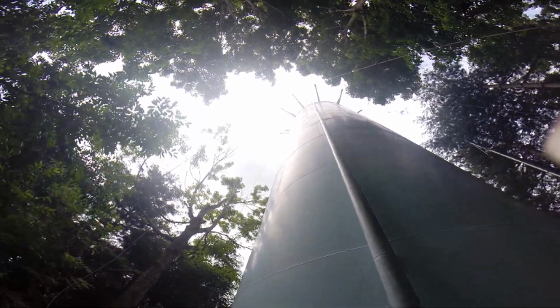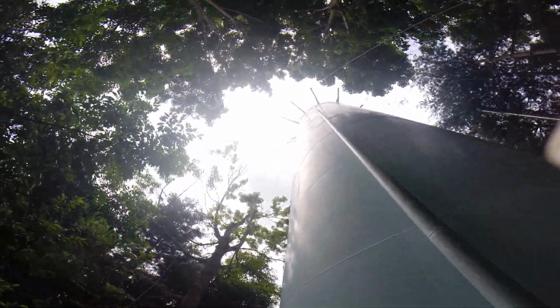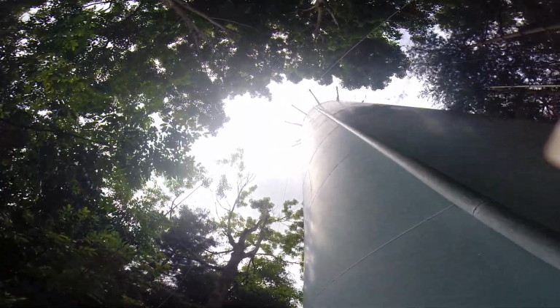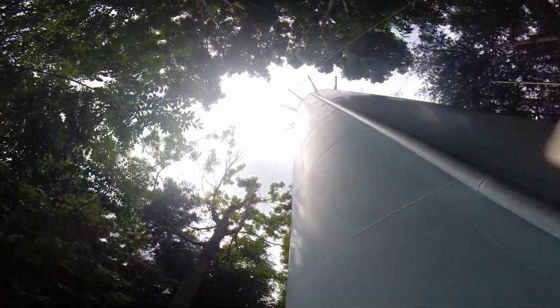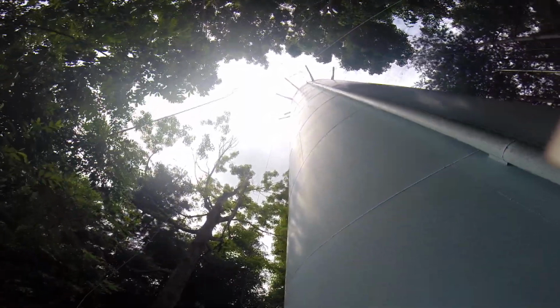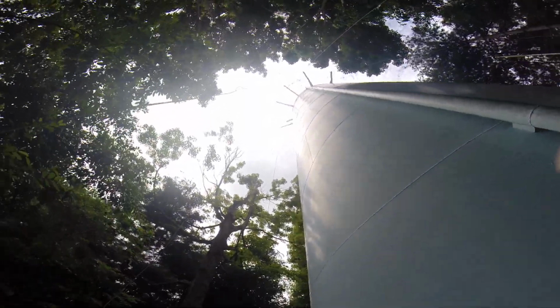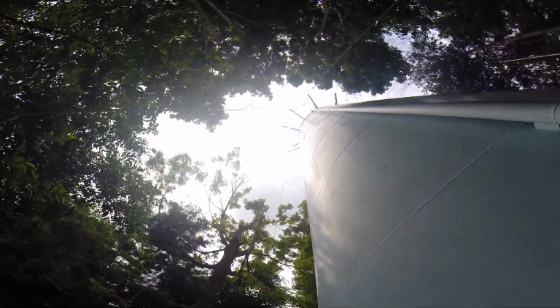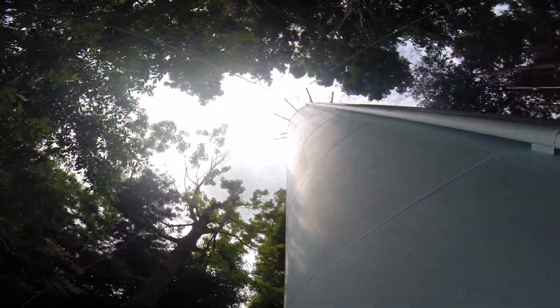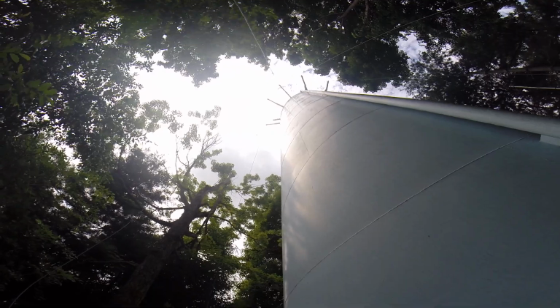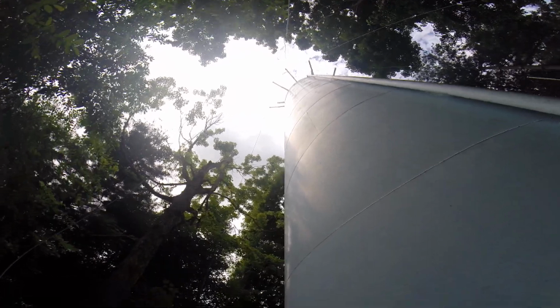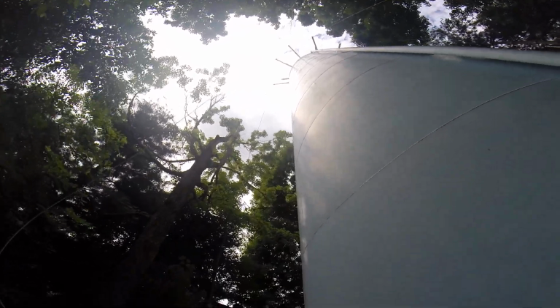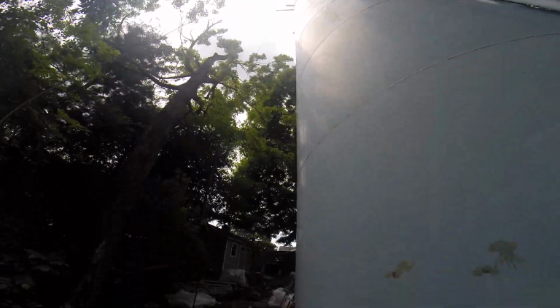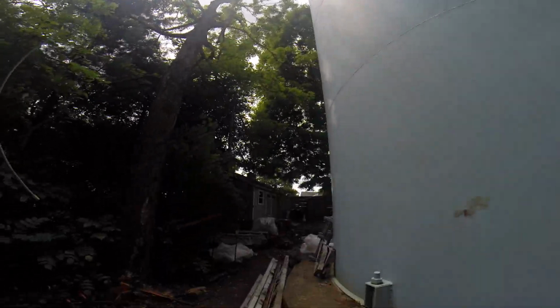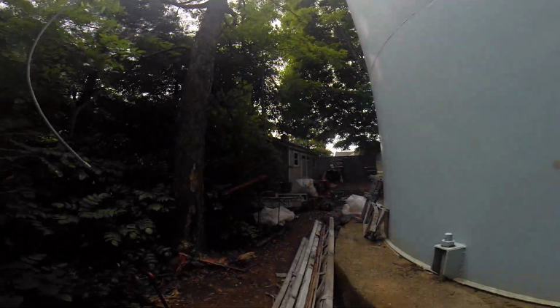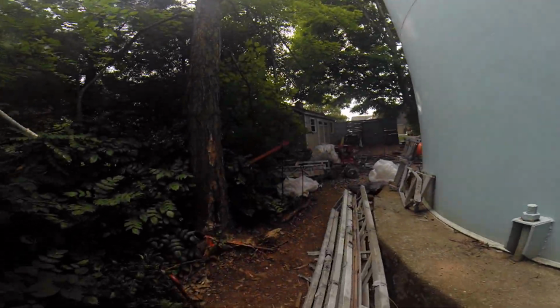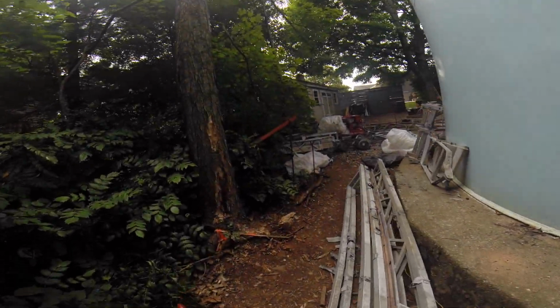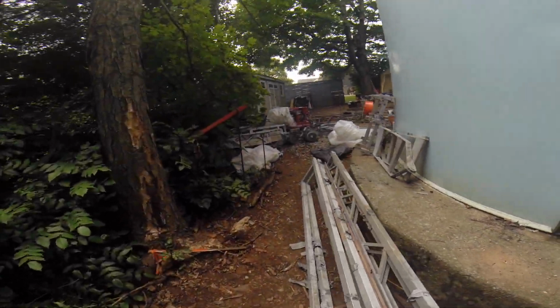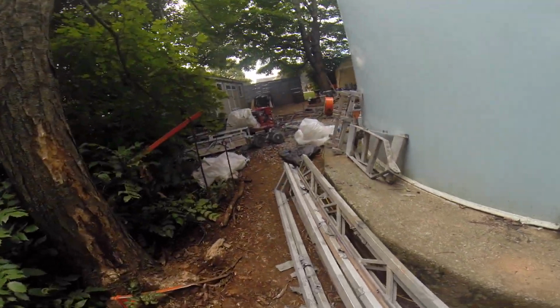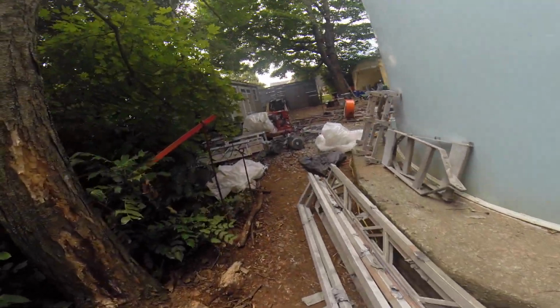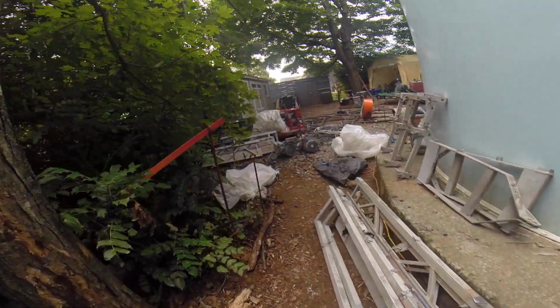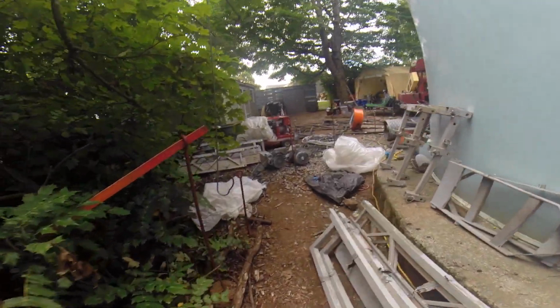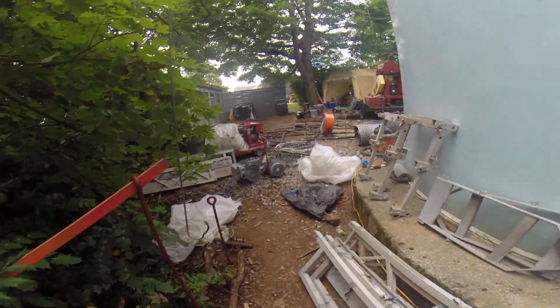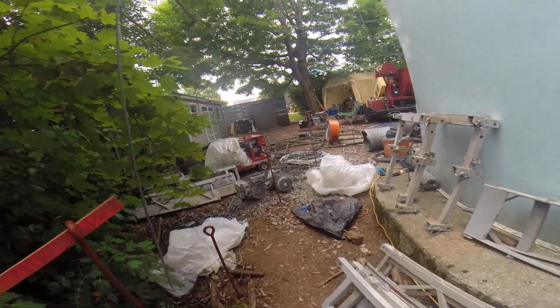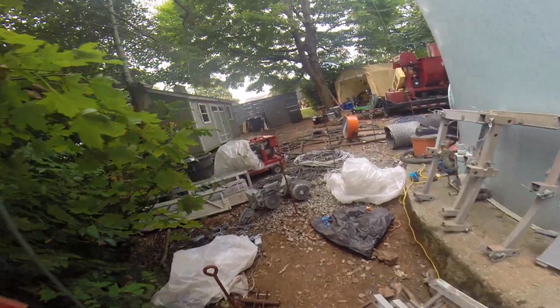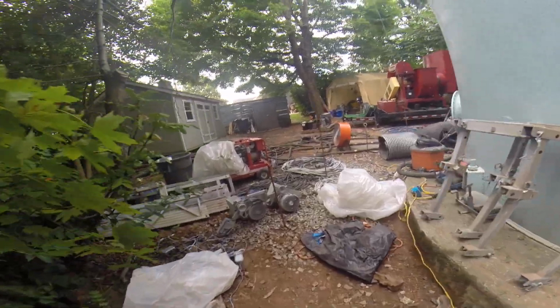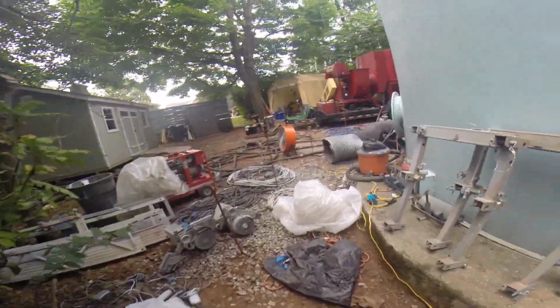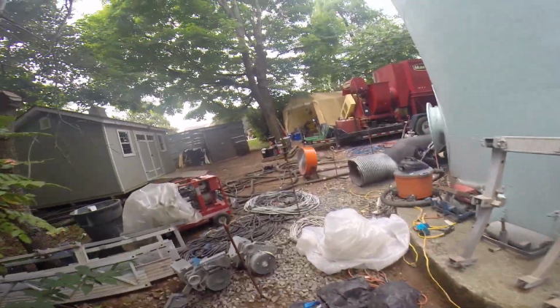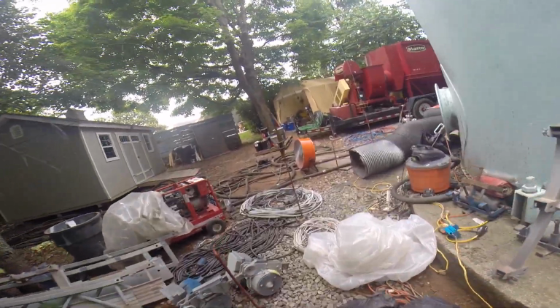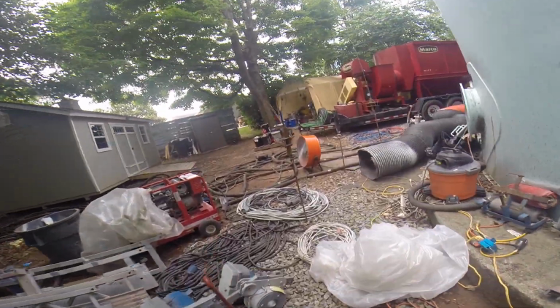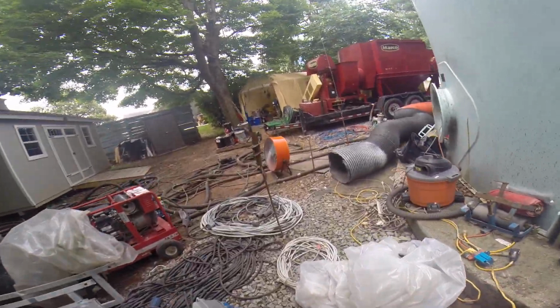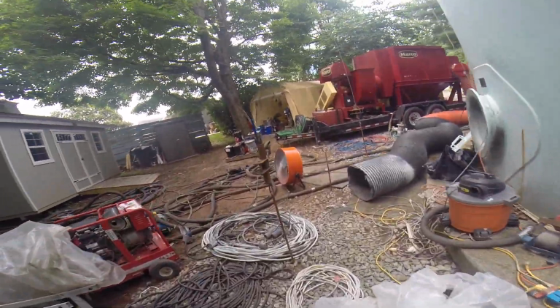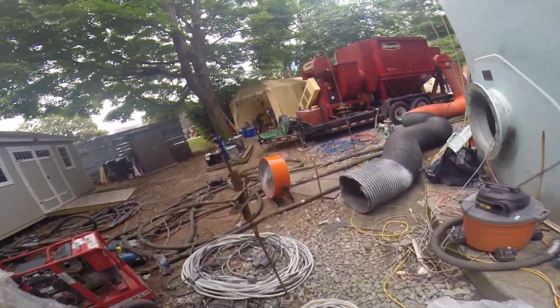Every 10 feet it looks nice and even. We should have our curtain up by tomorrow, and sandblasting either tomorrow or the next day.